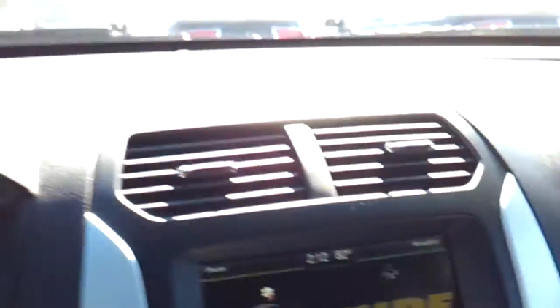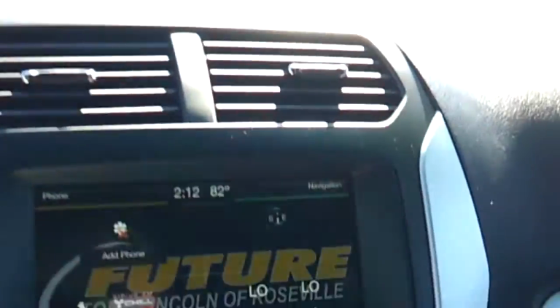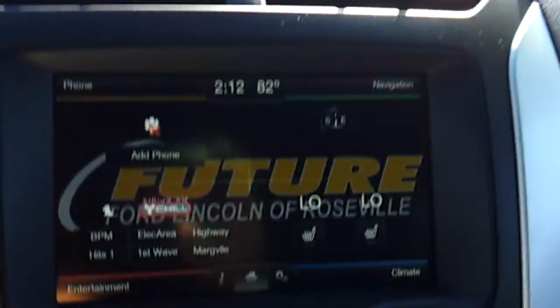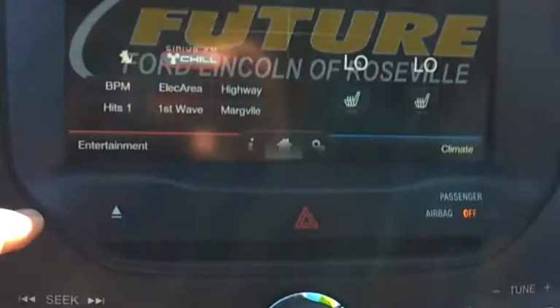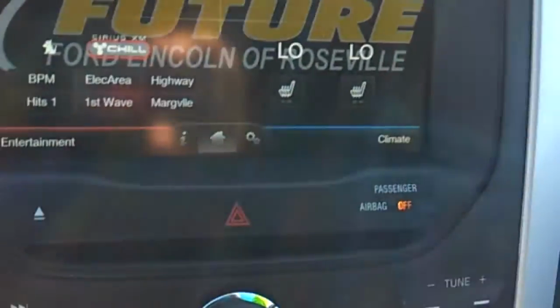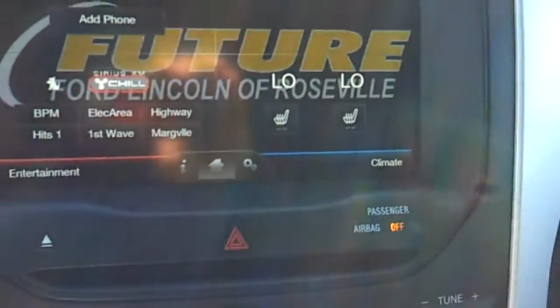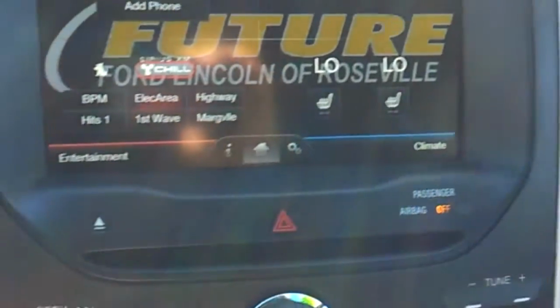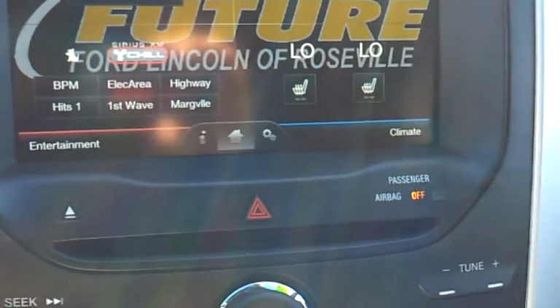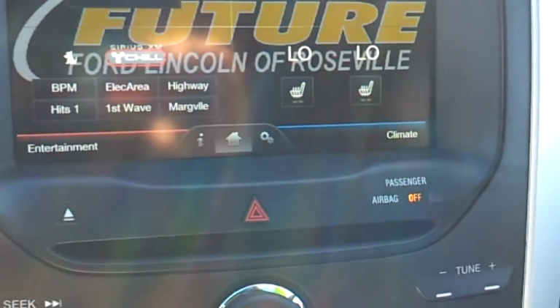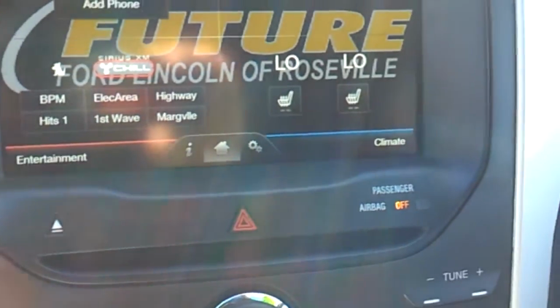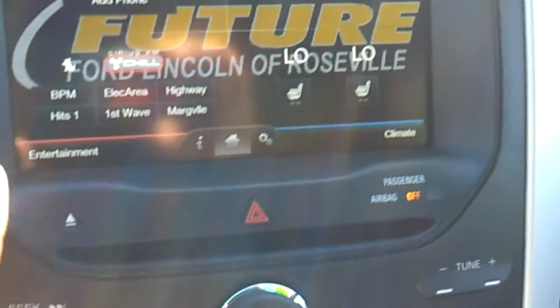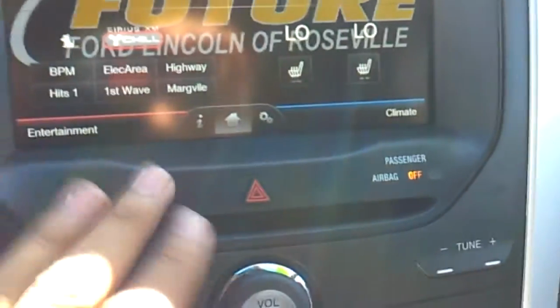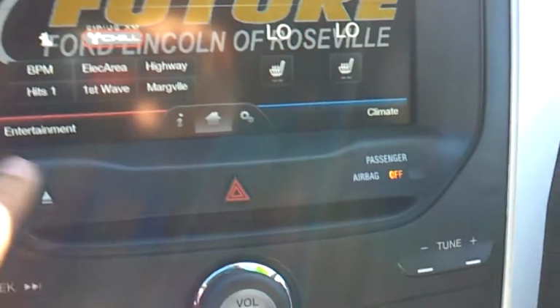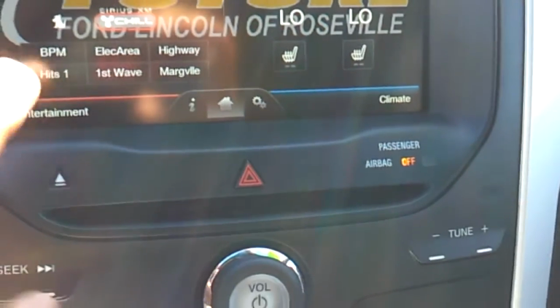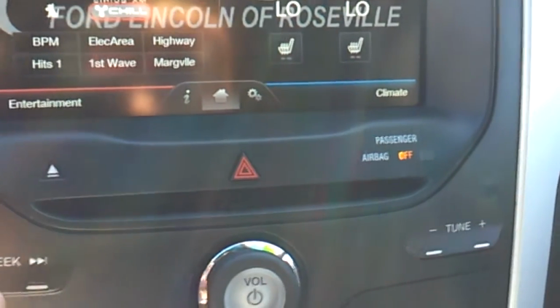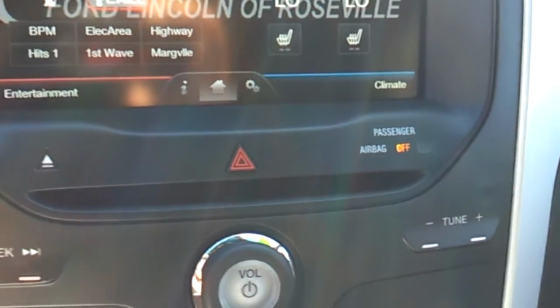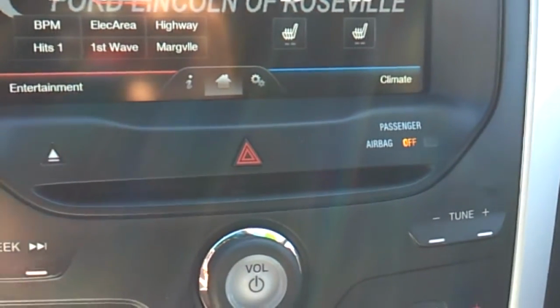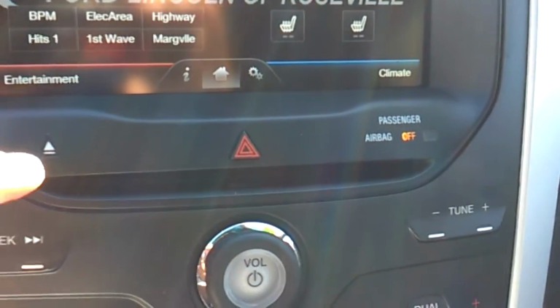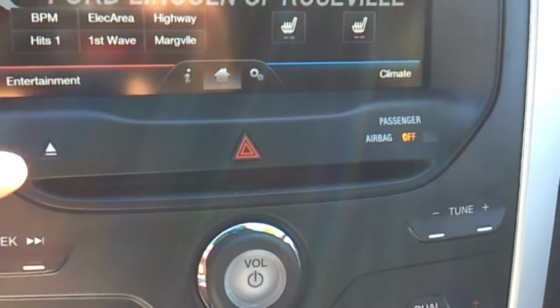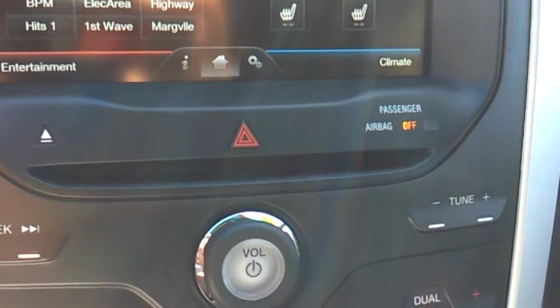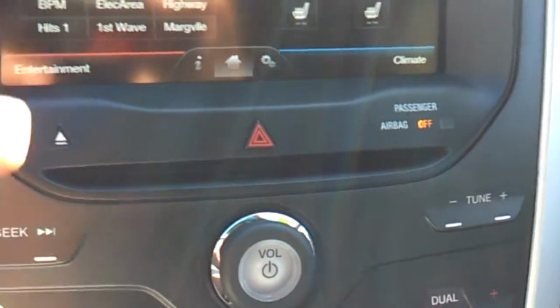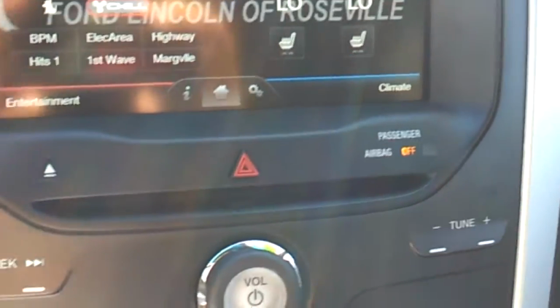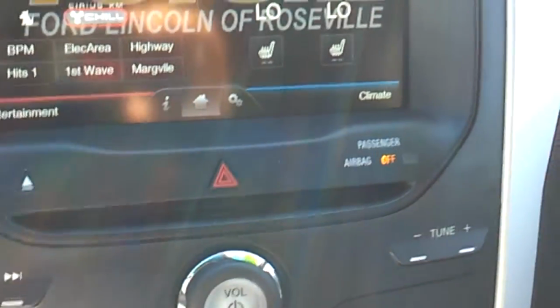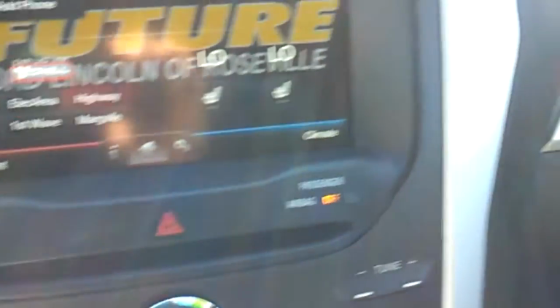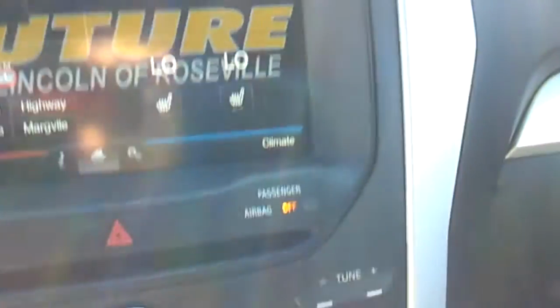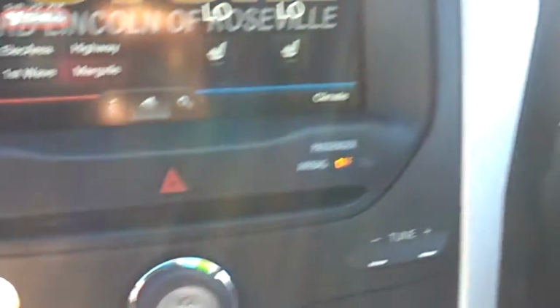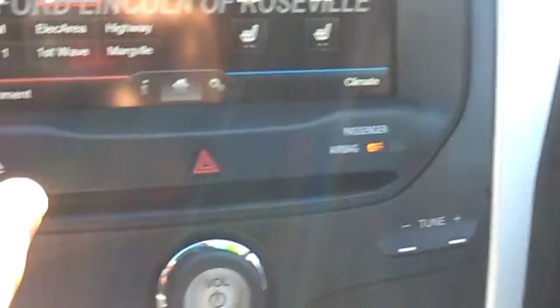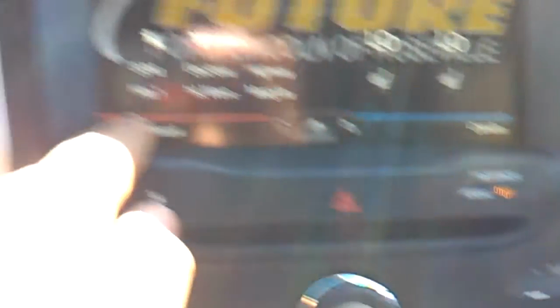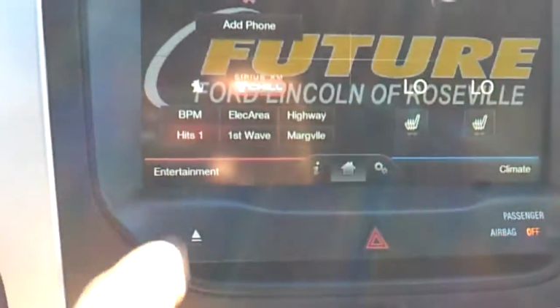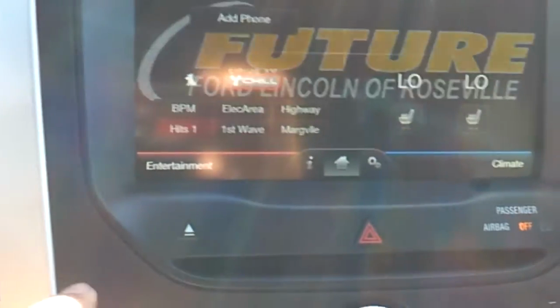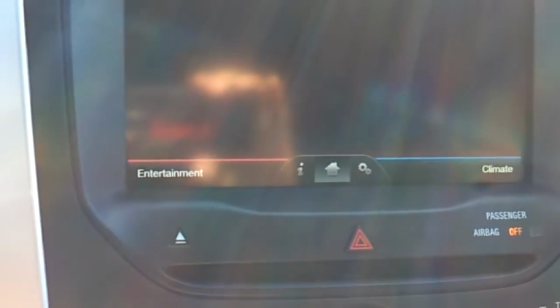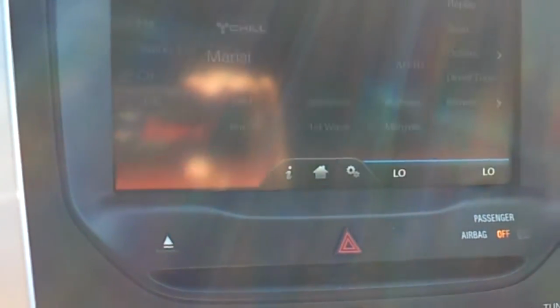Now let's go ahead and check out the MyFord Touch system. You have AM, FM, and a CD player as well, satellite radio, and your entertainment.